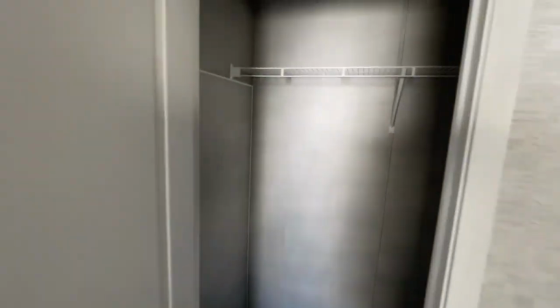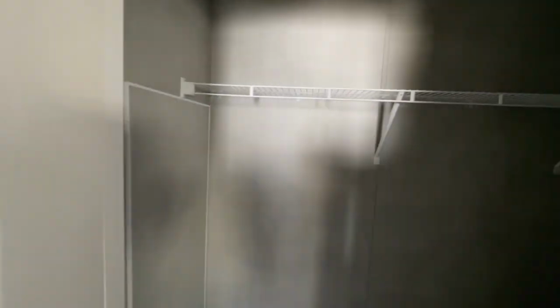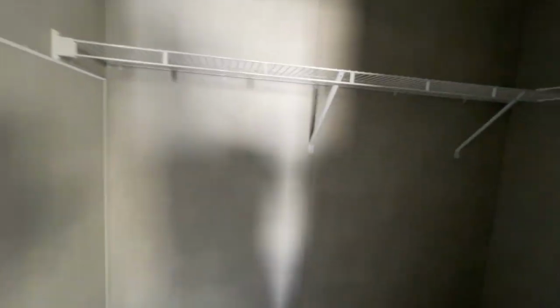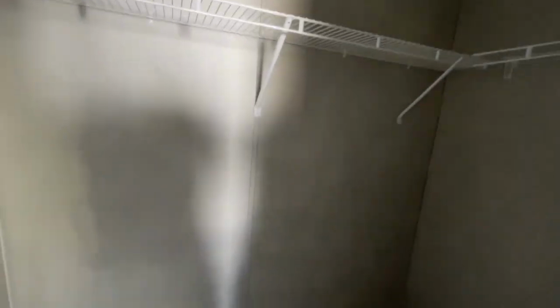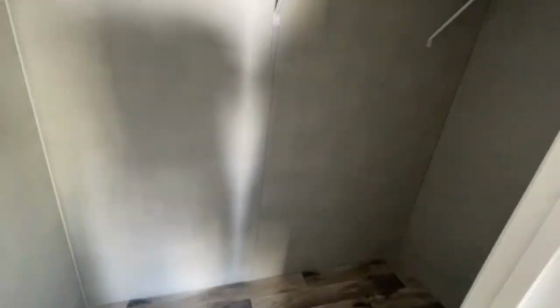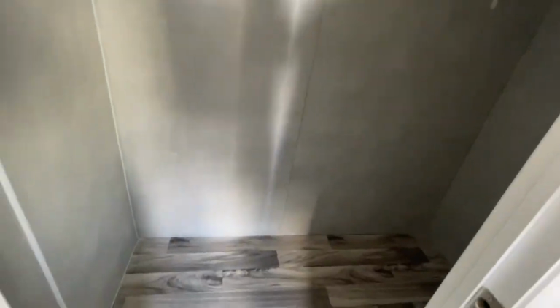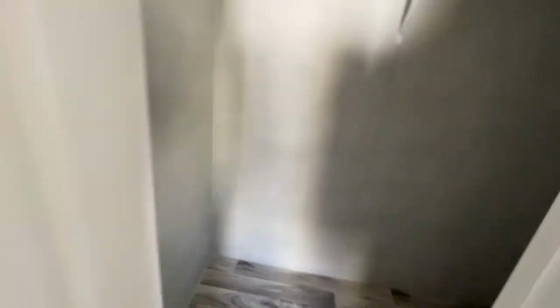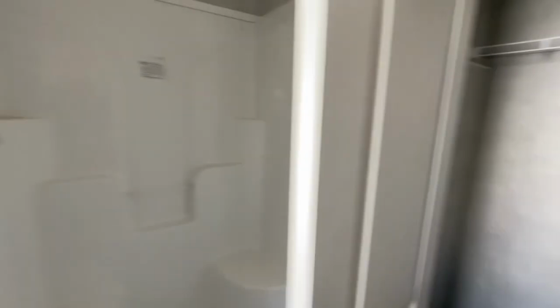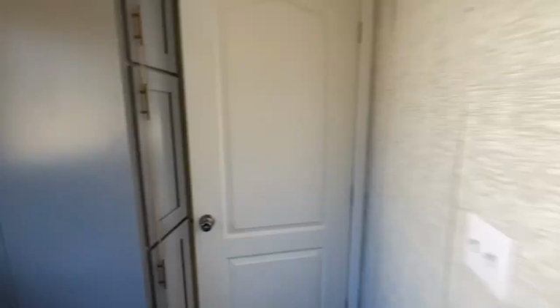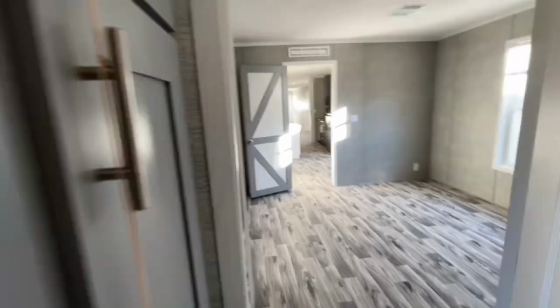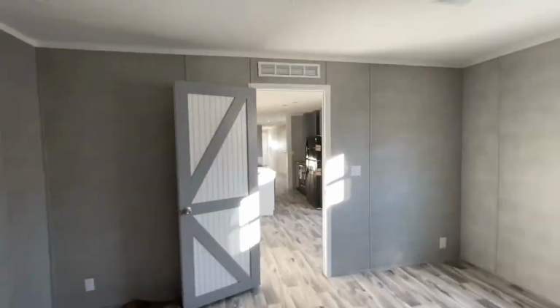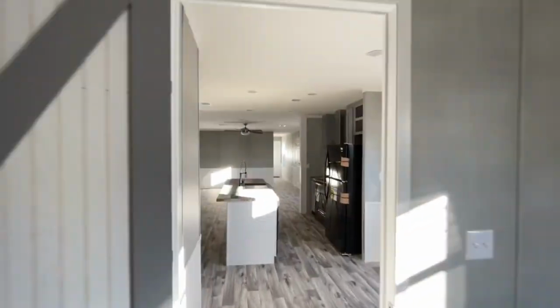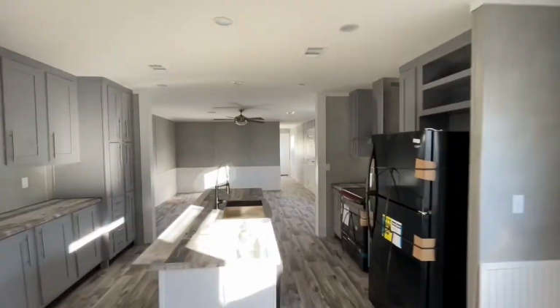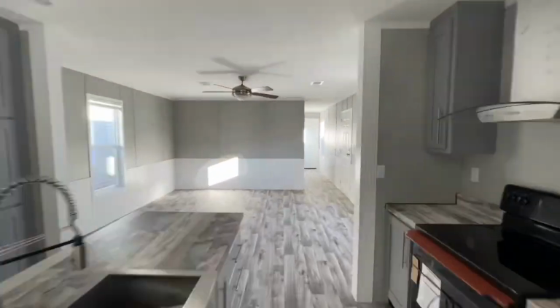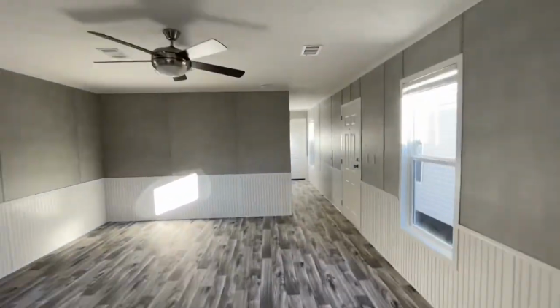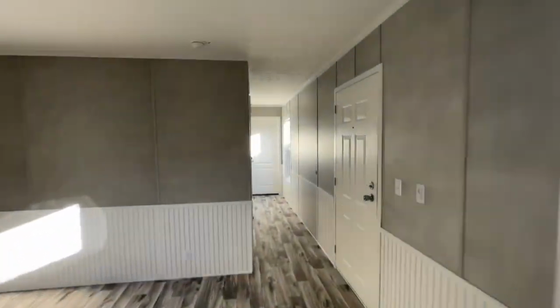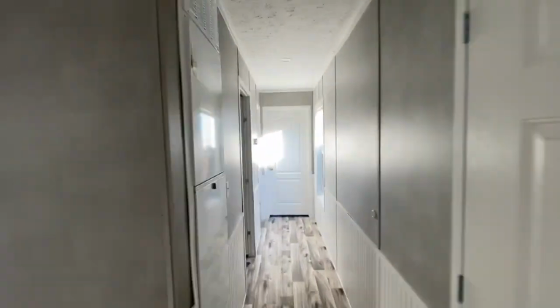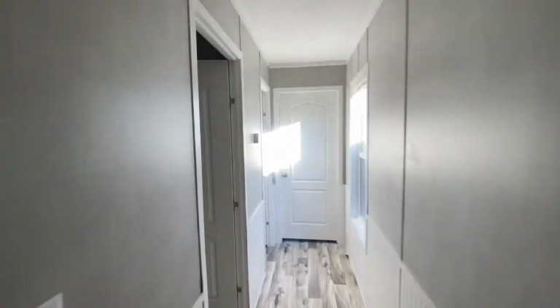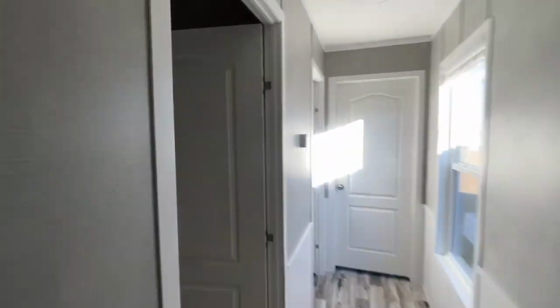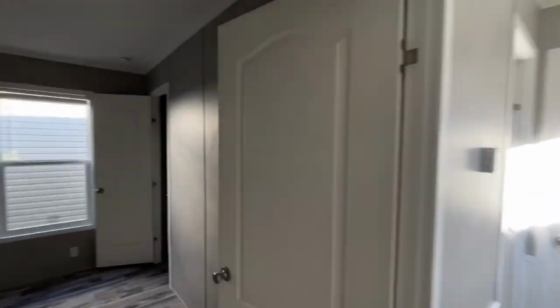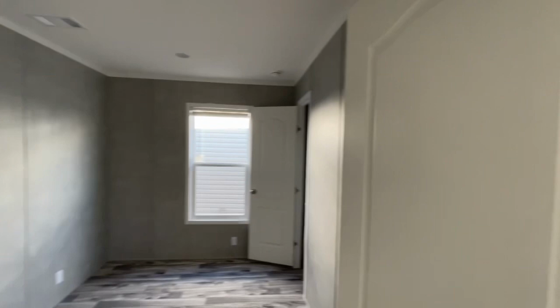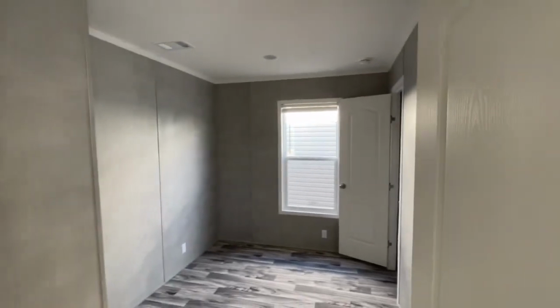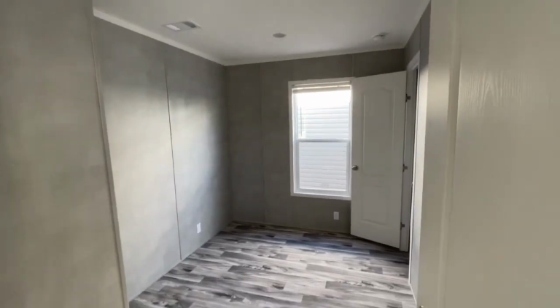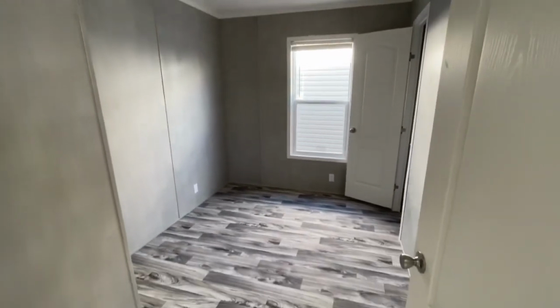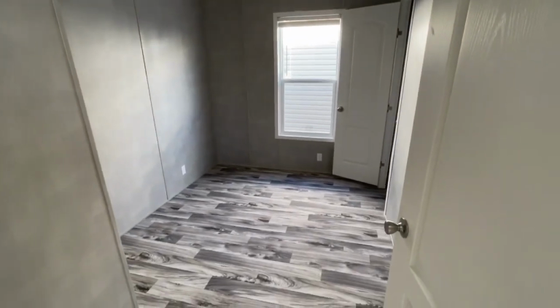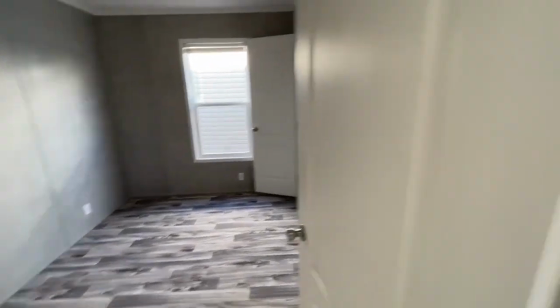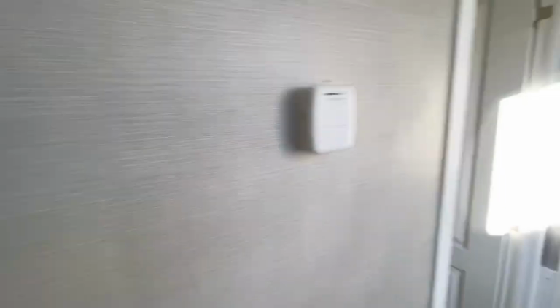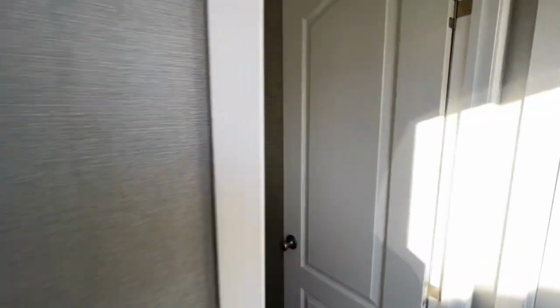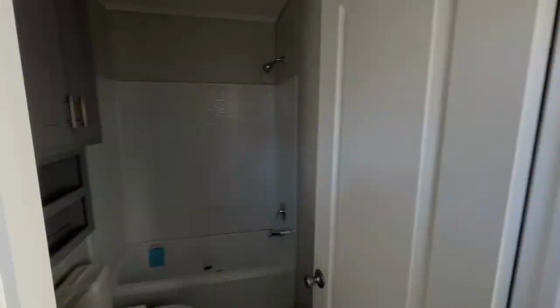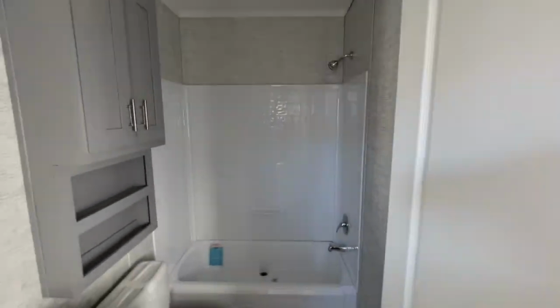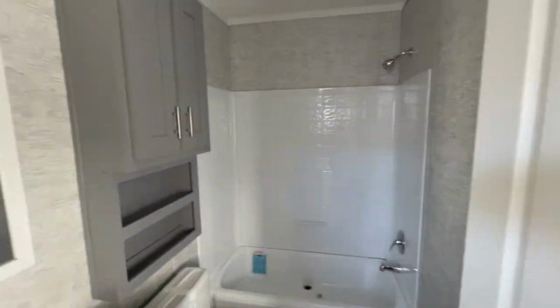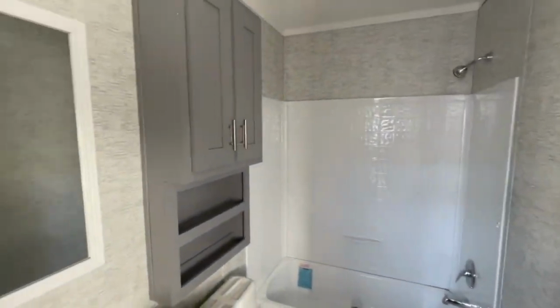You can even put in a bigger shower with ceramic tile and take the tub out. And obviously on this side you're gonna have bedrooms two and three and your guest bath.